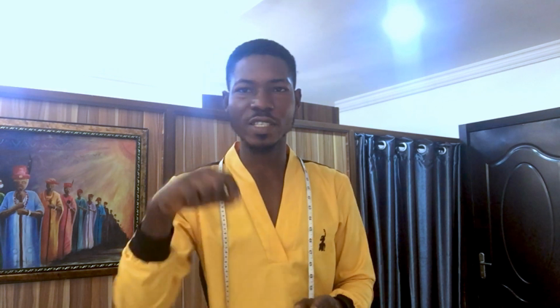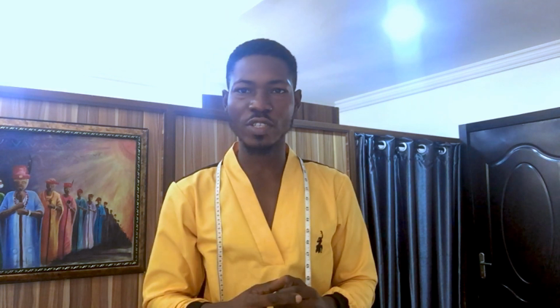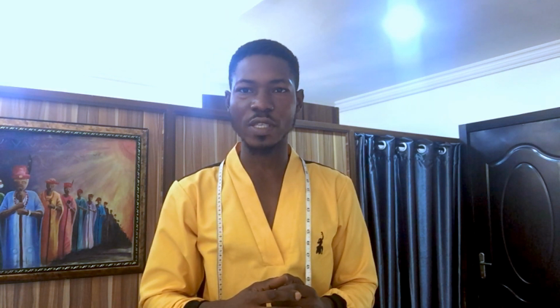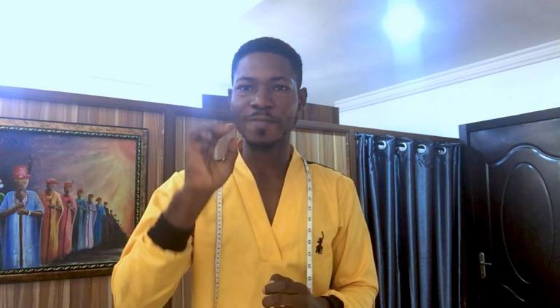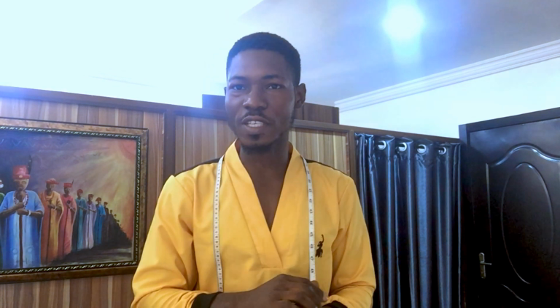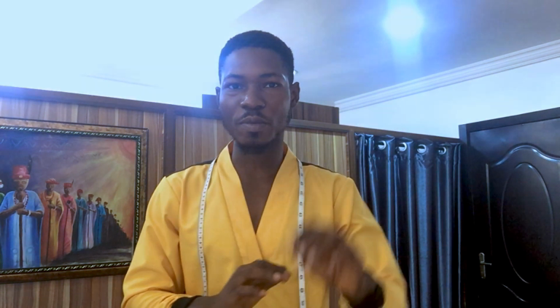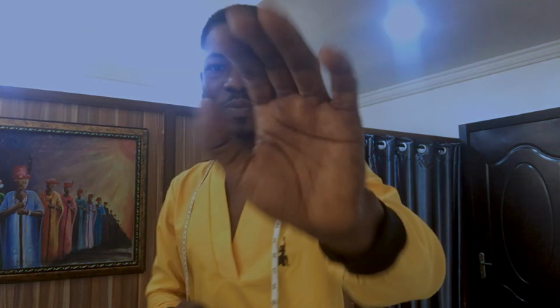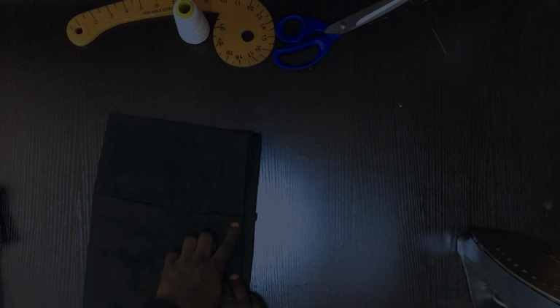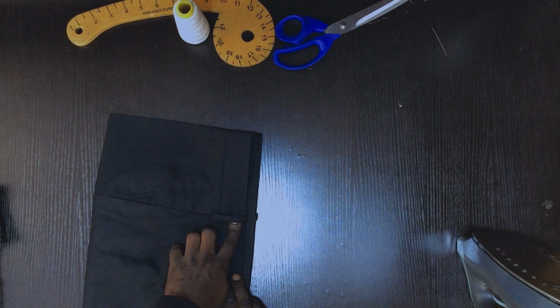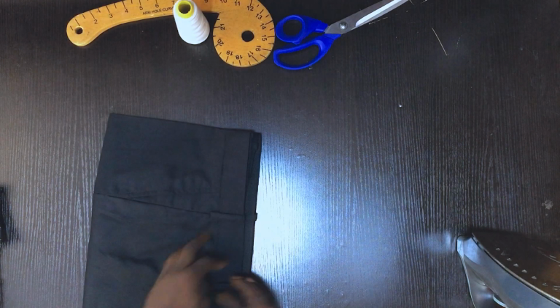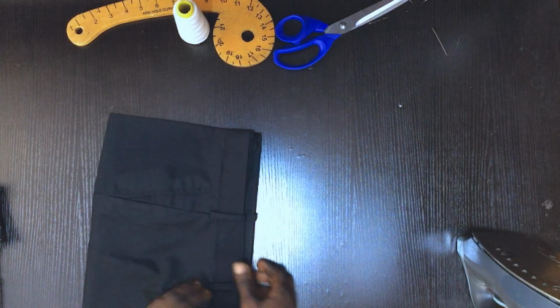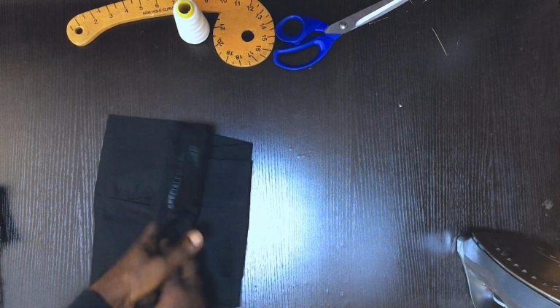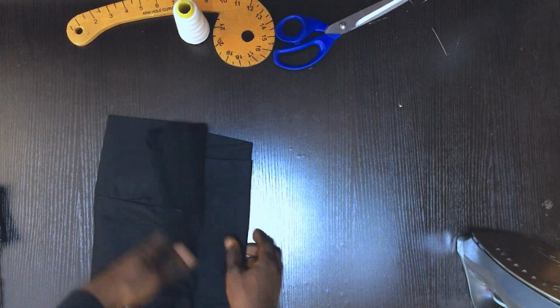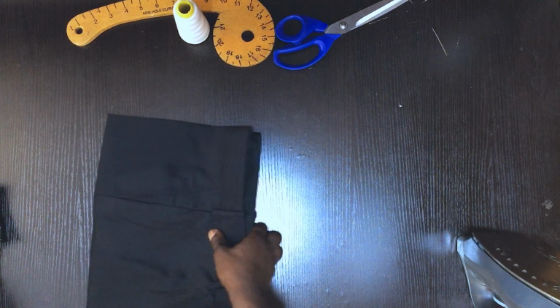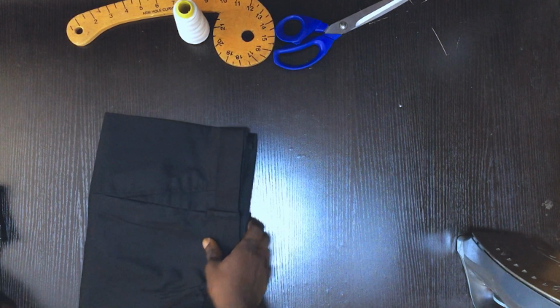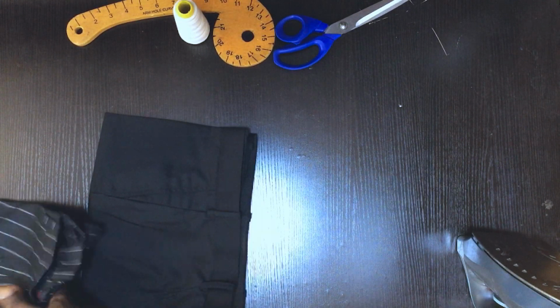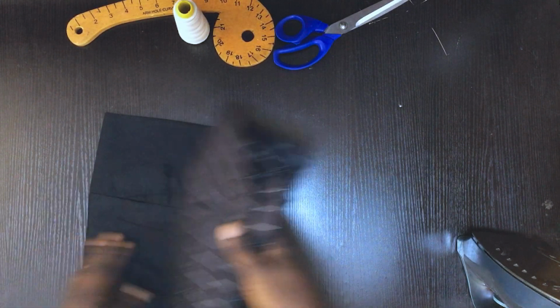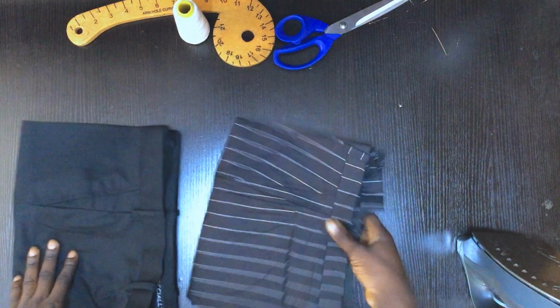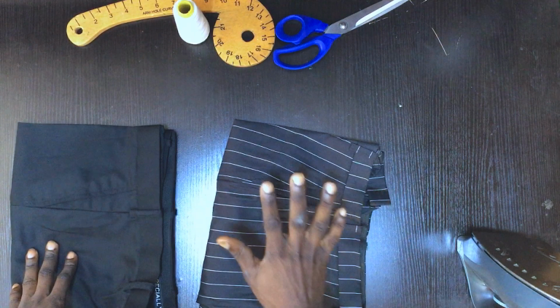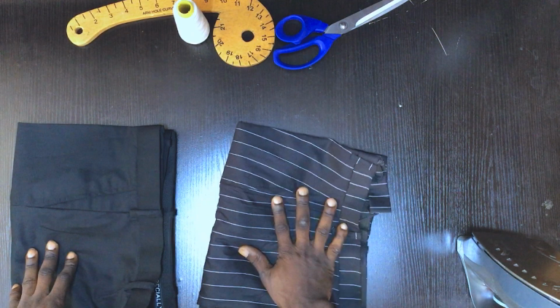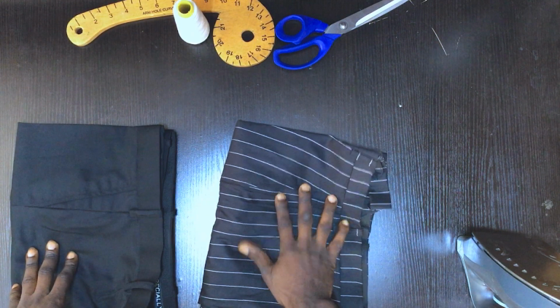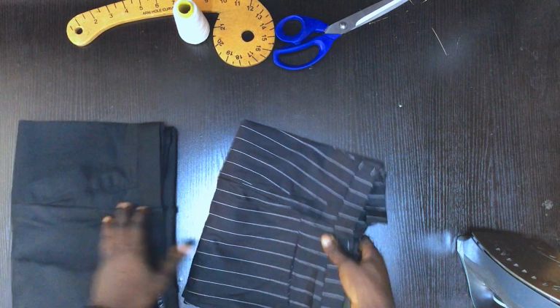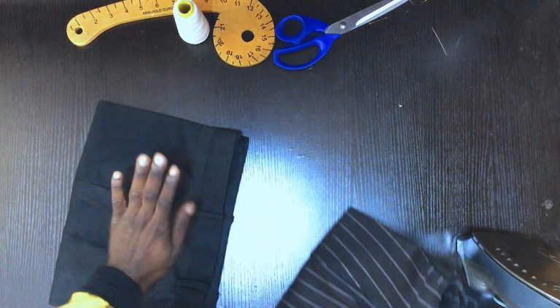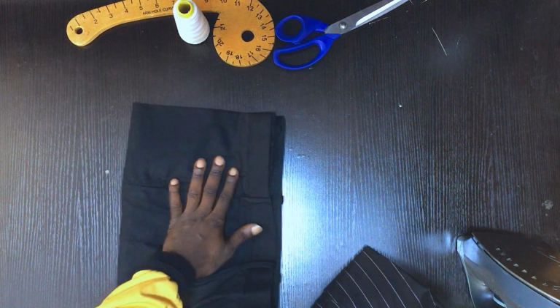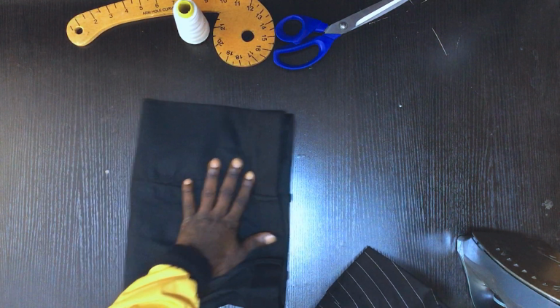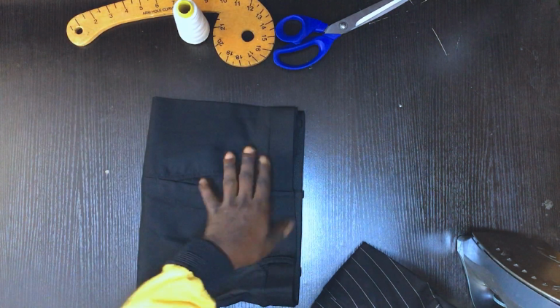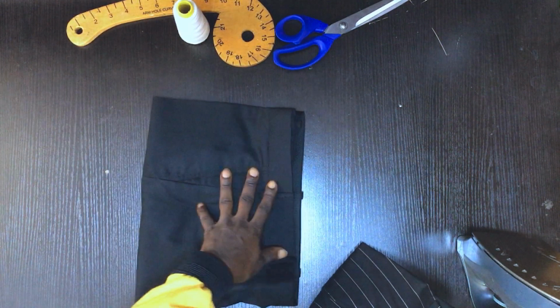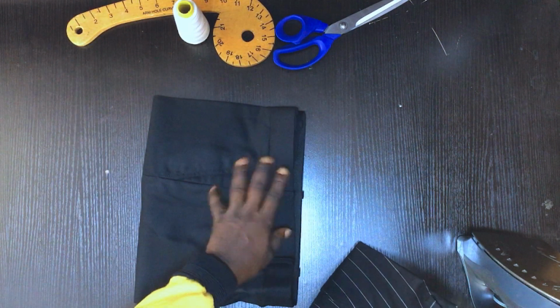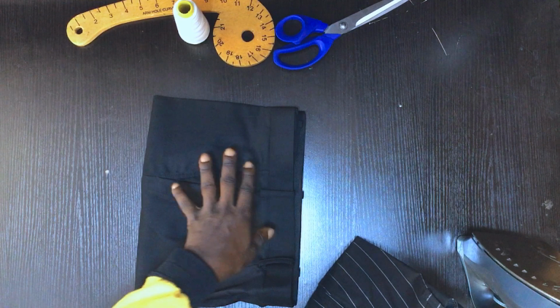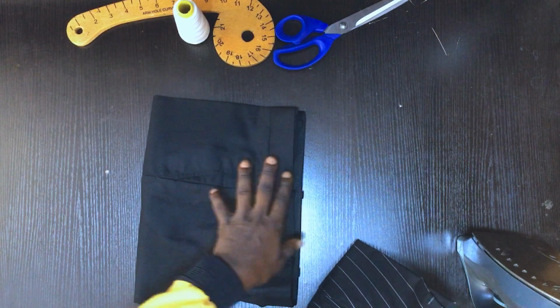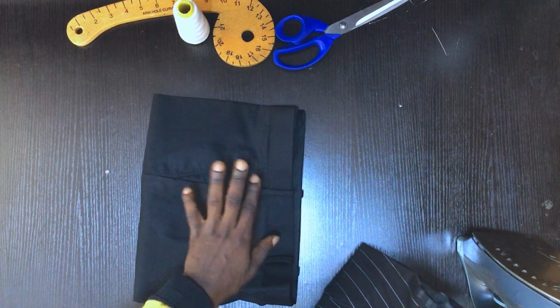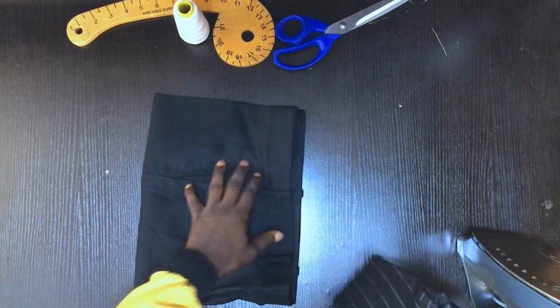Let's dive straight into it. This is the belt strap. I'll be using two trouser examples: this is a suit trouser, and this is a traditional wear trouser — Senator, Kaftan, or Dashiki trouser.